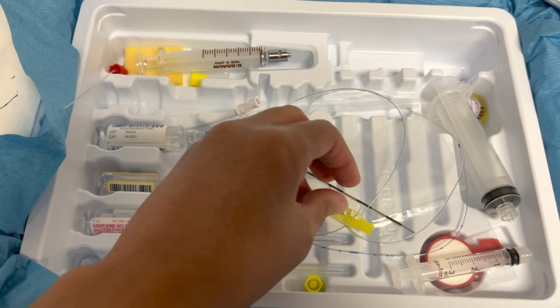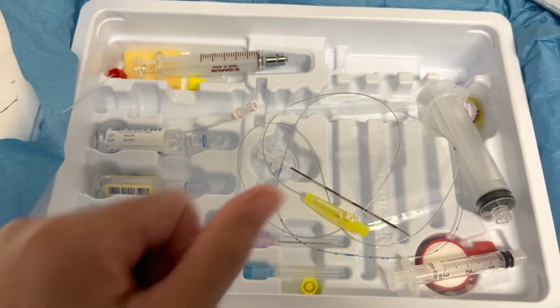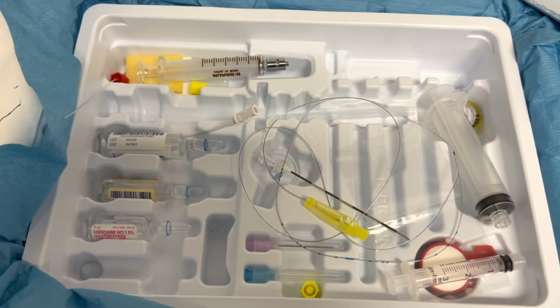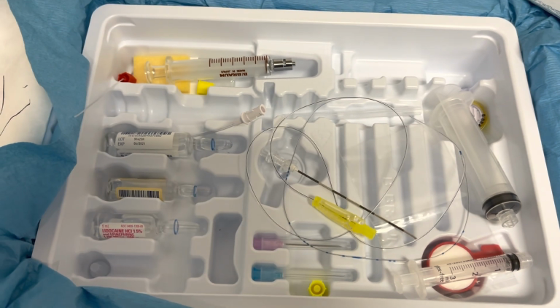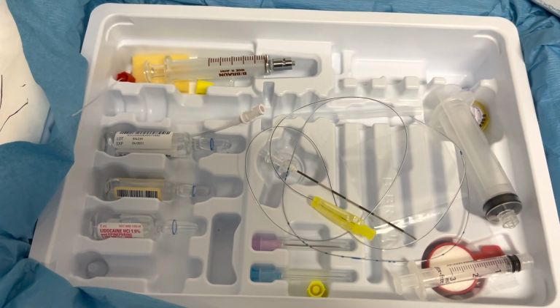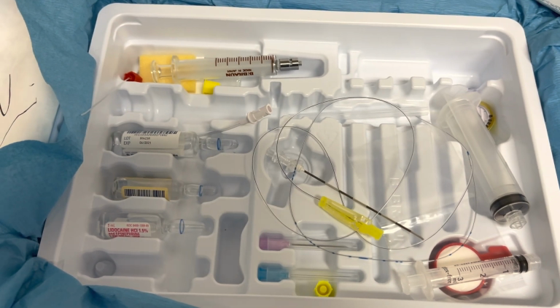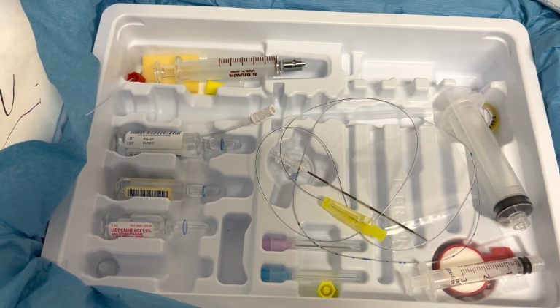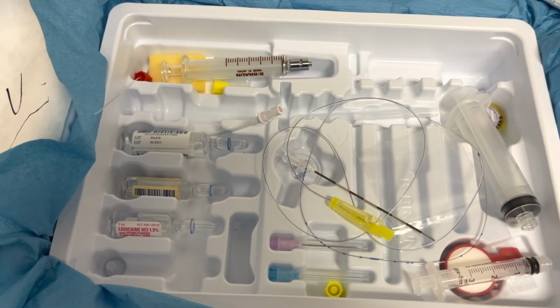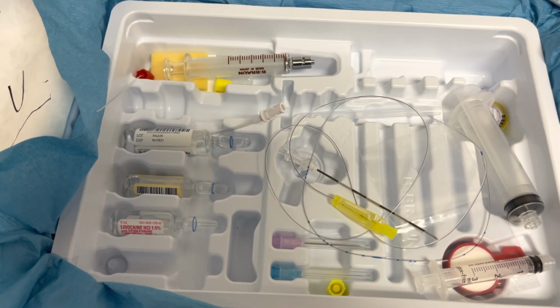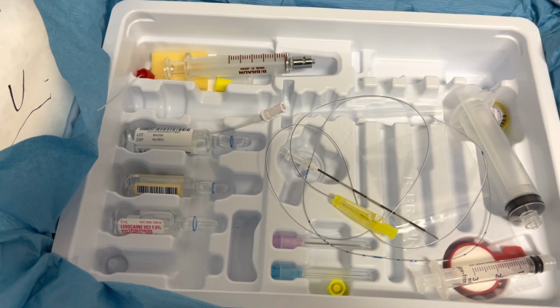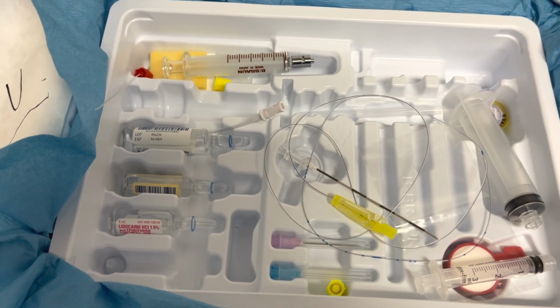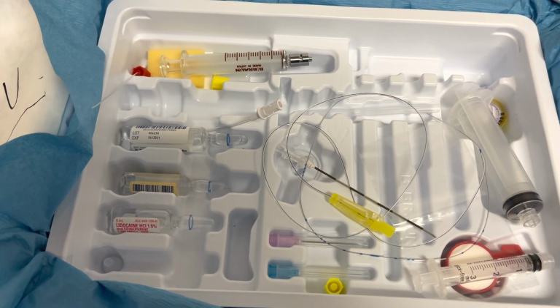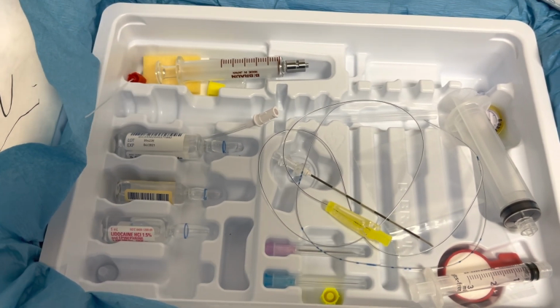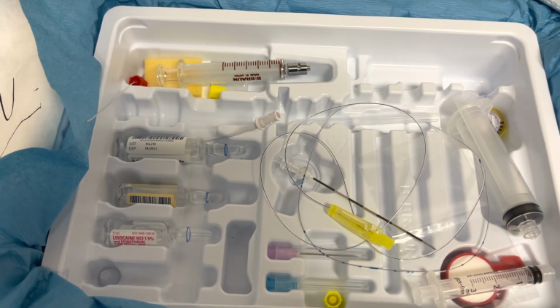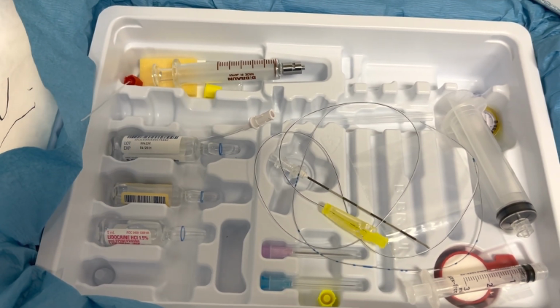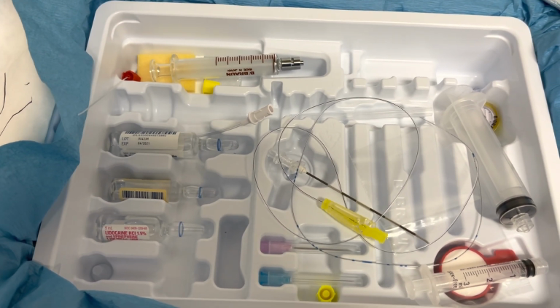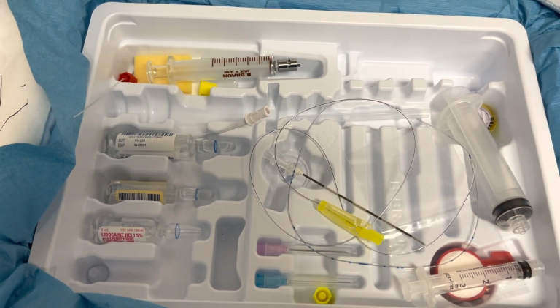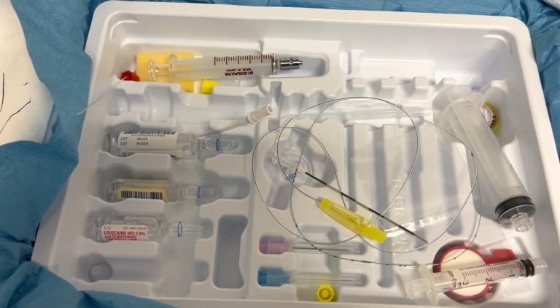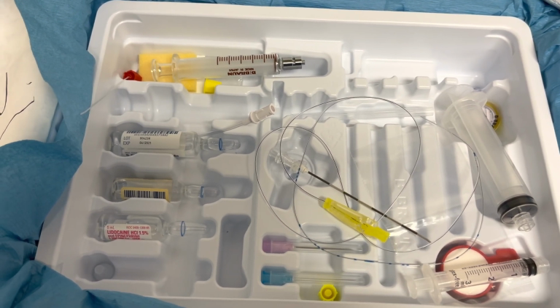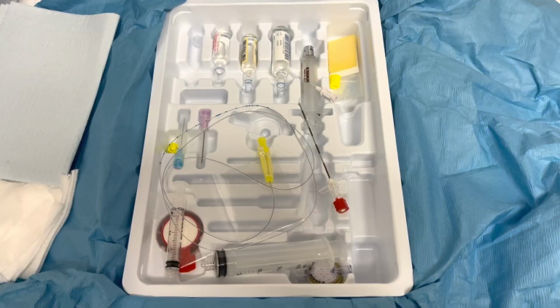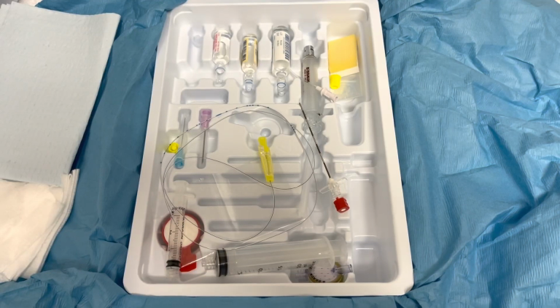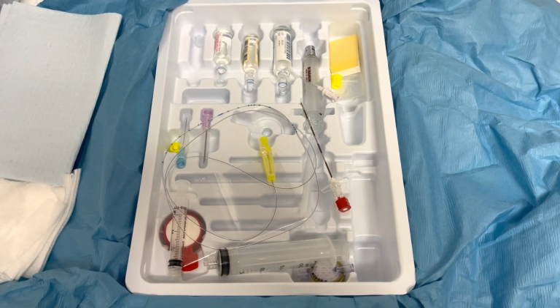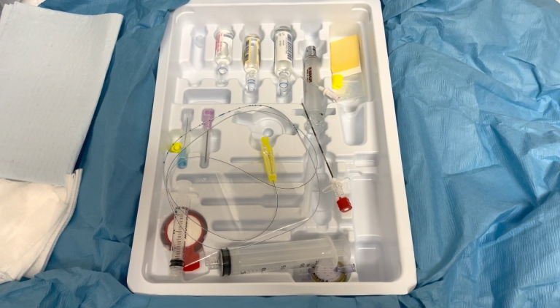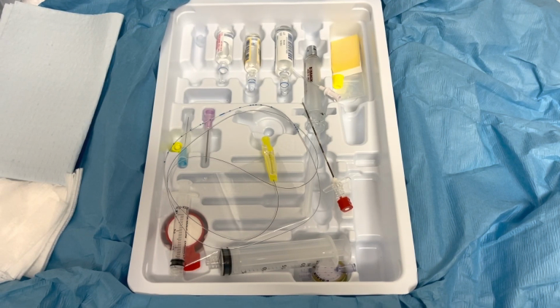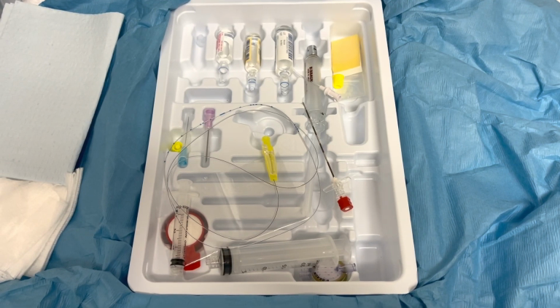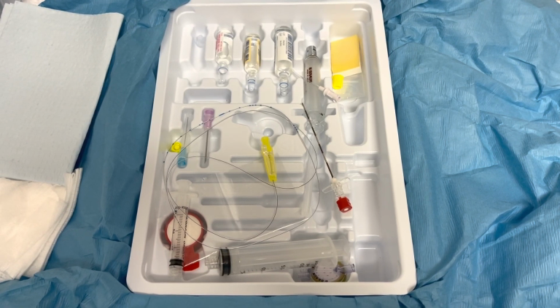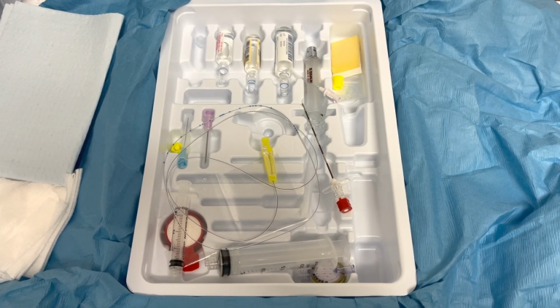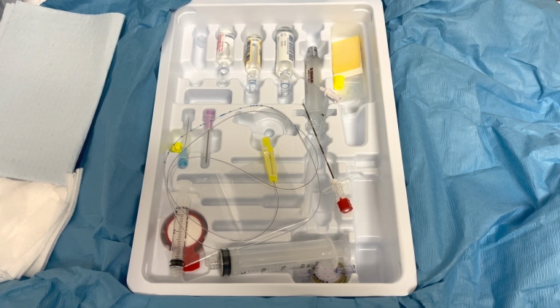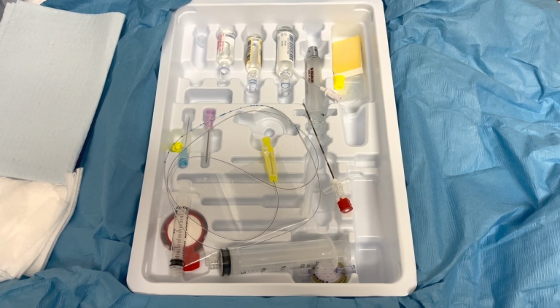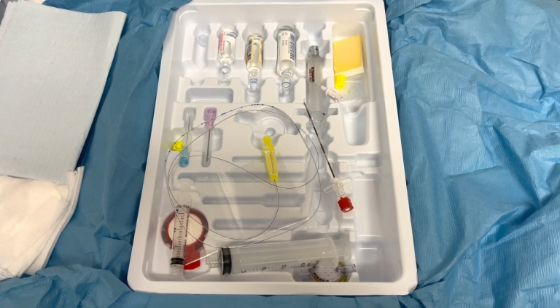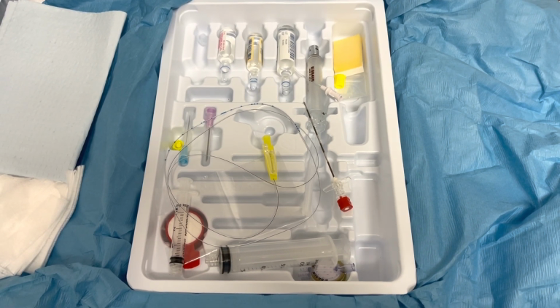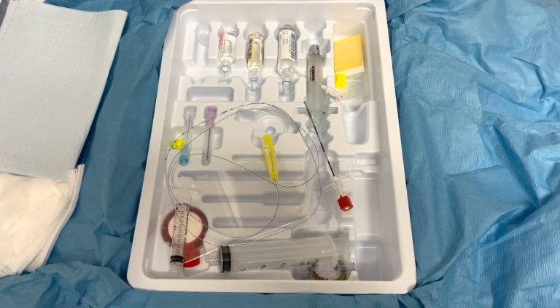That's our alligator clamp, which allows us to give medicine through the catheter. Thanks guys, have a good one!